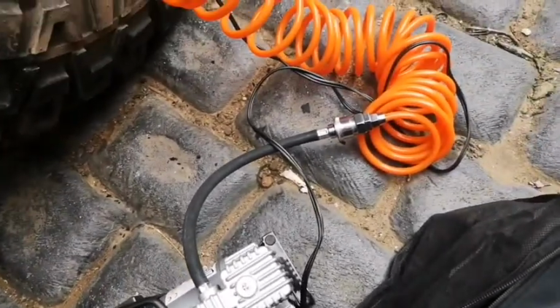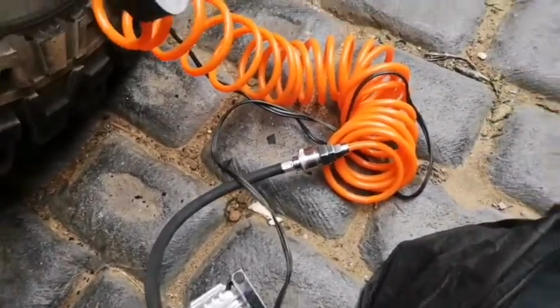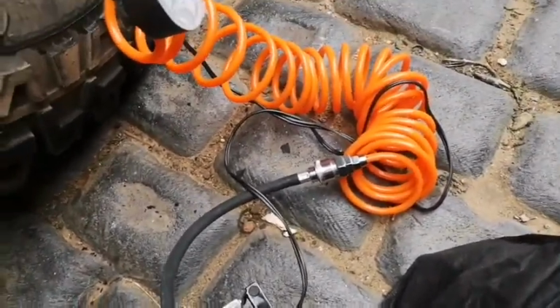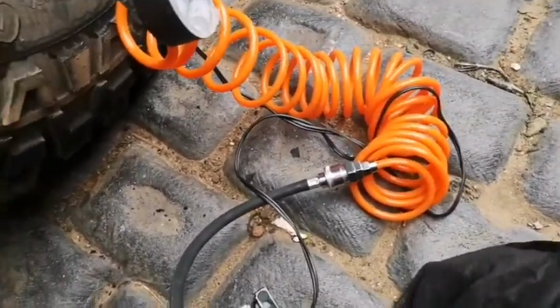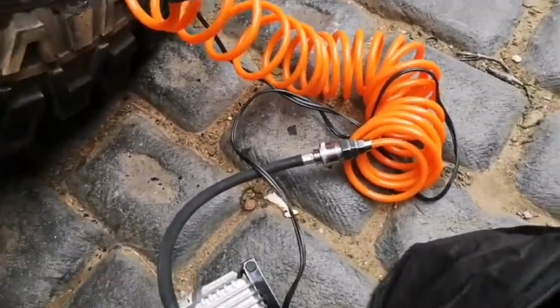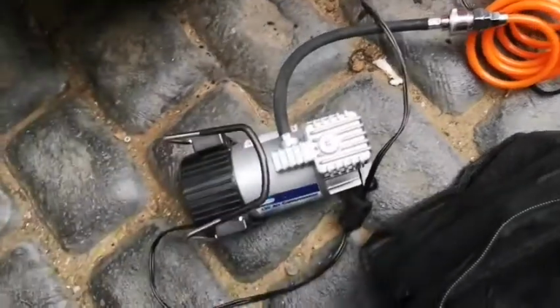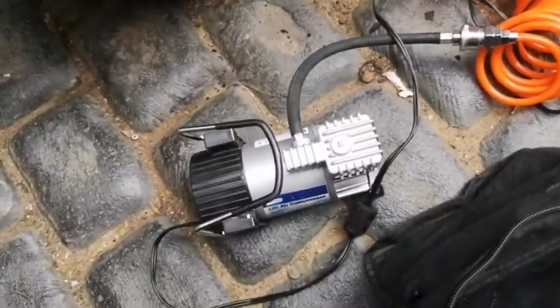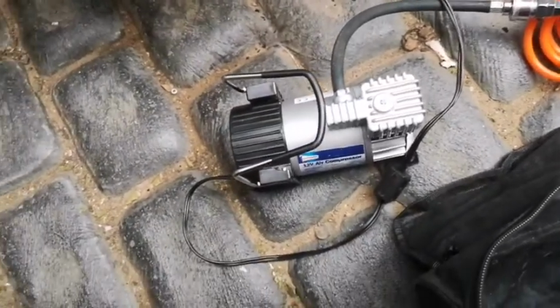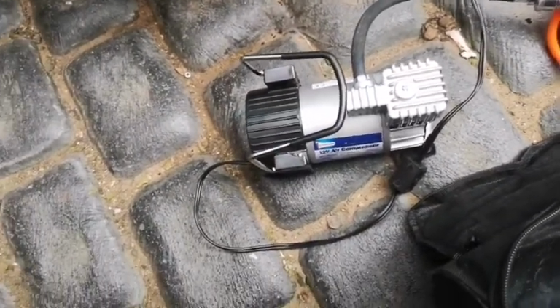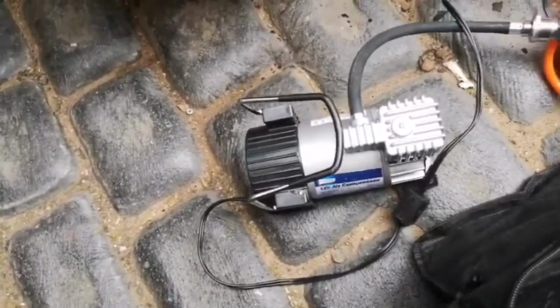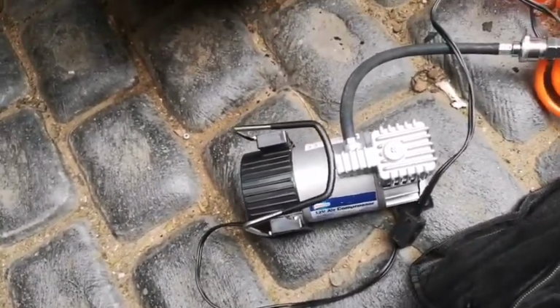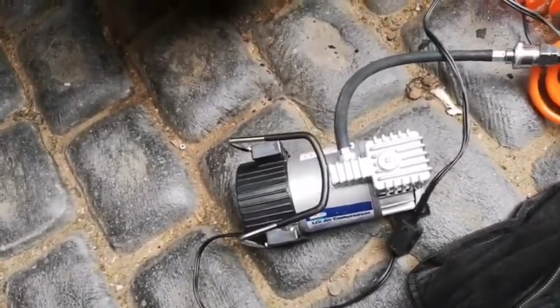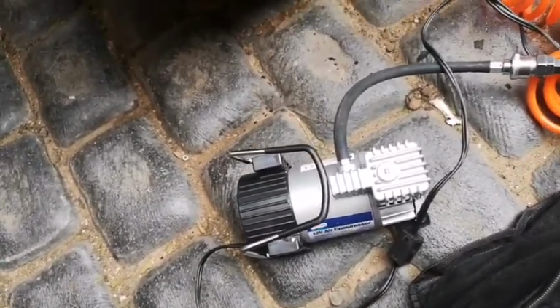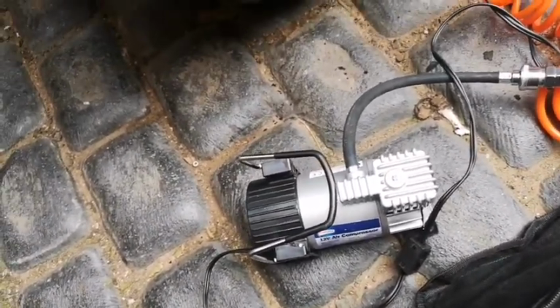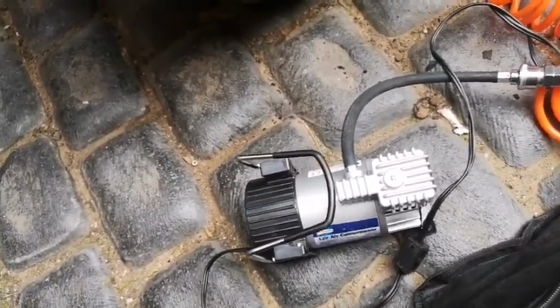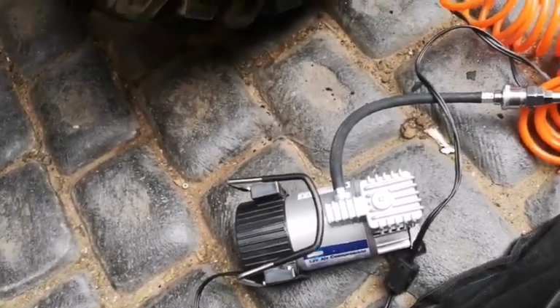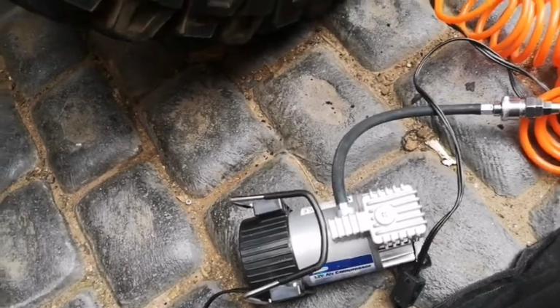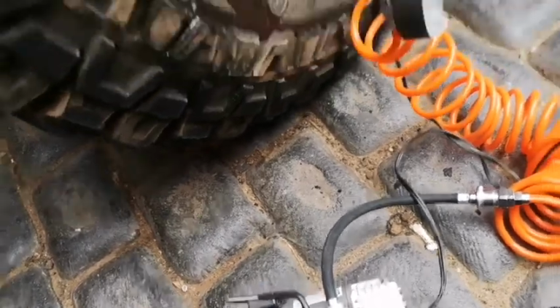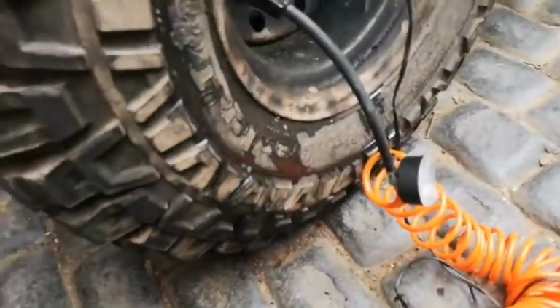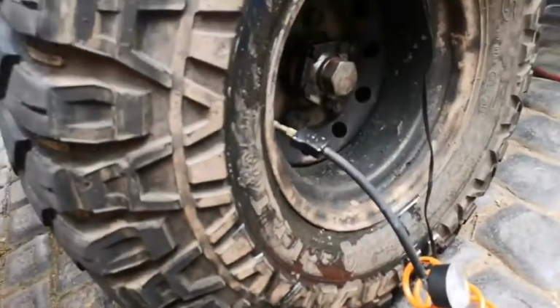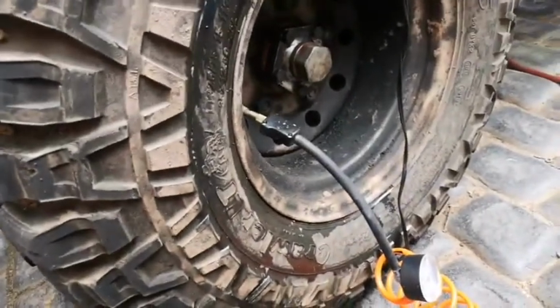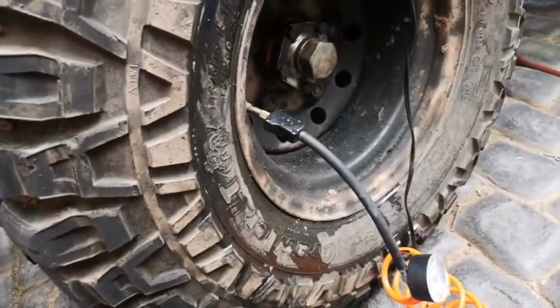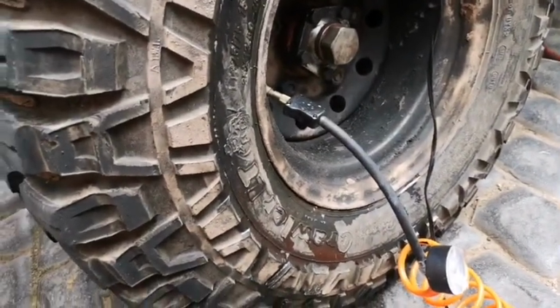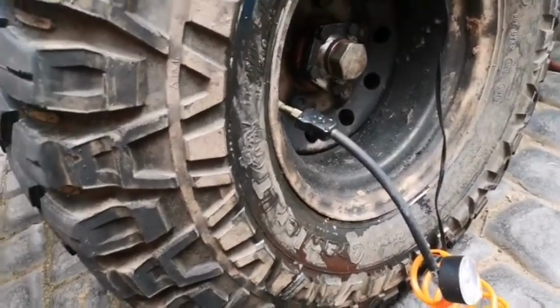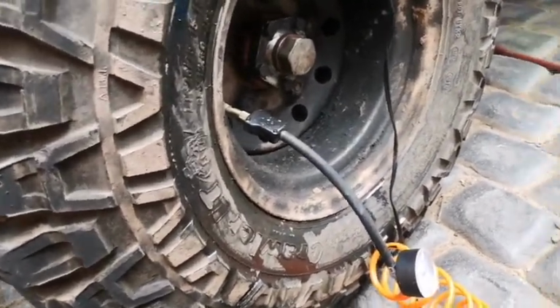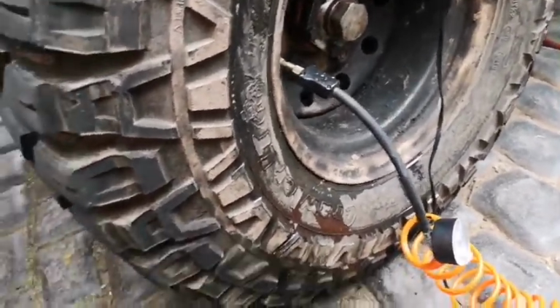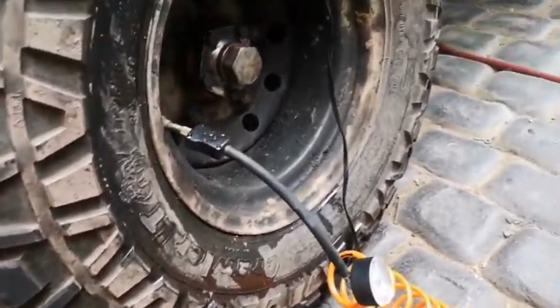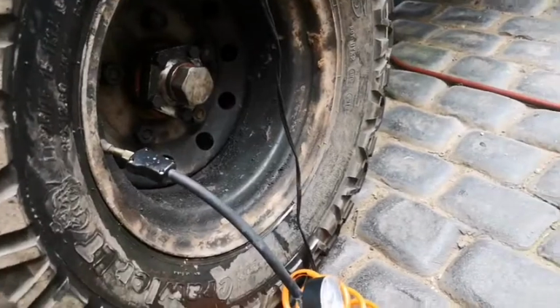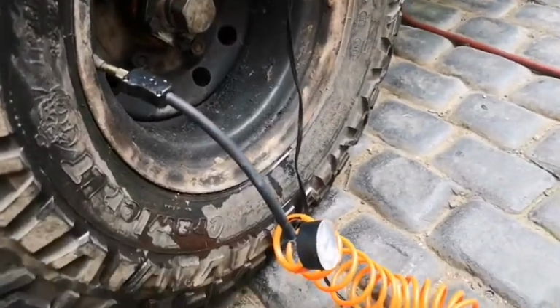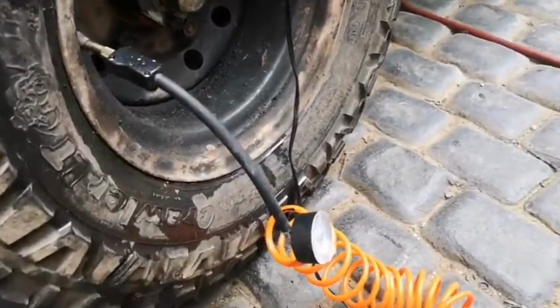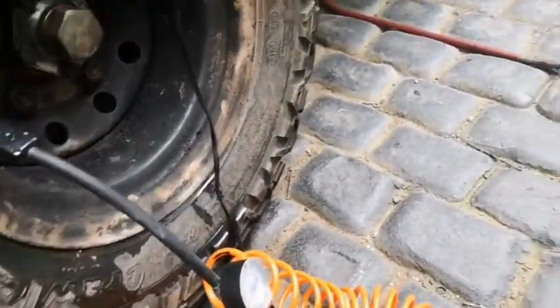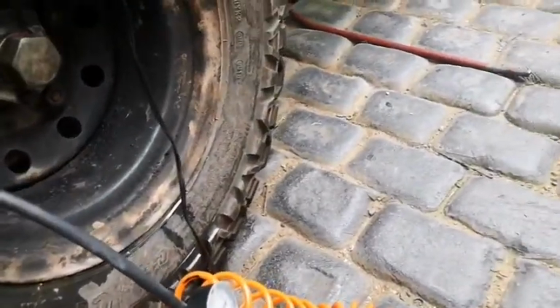It's a good little pump despite the bag falling to bits. To pump these tires up that quick is pretty good, because these are 35-inch tires — they take a lot of air obviously.